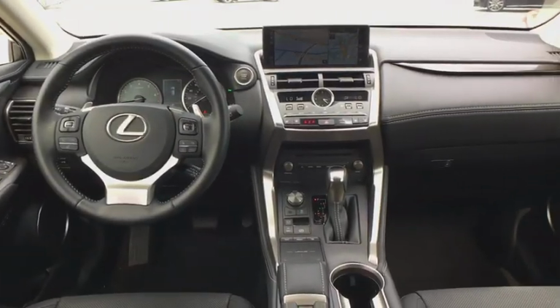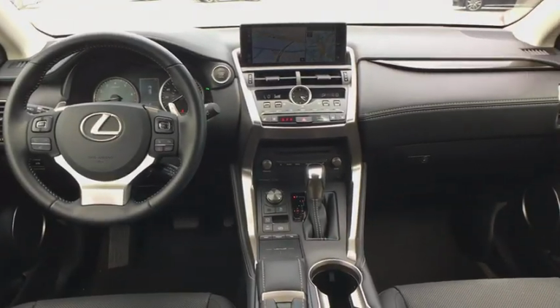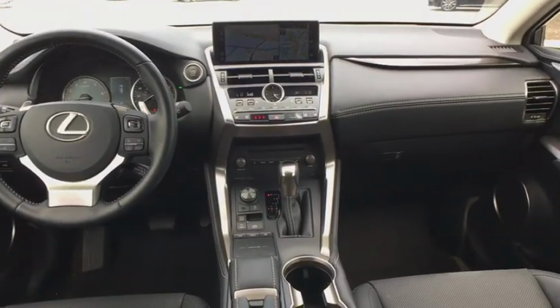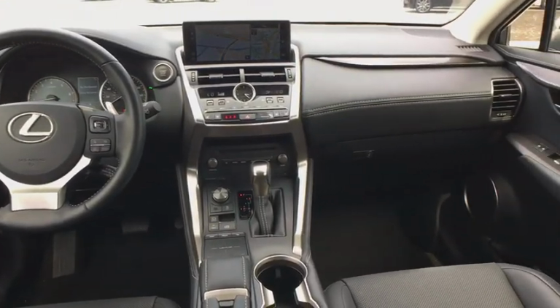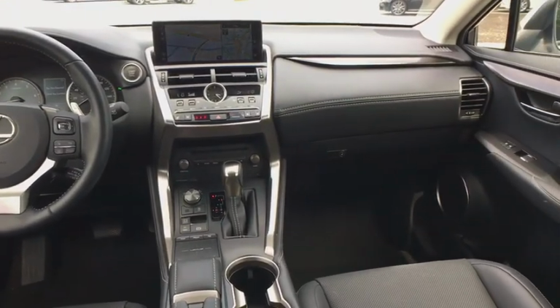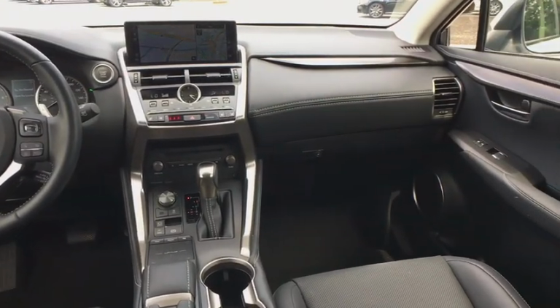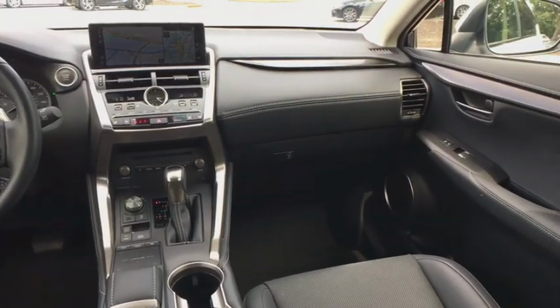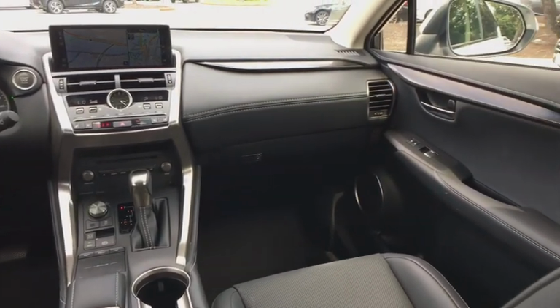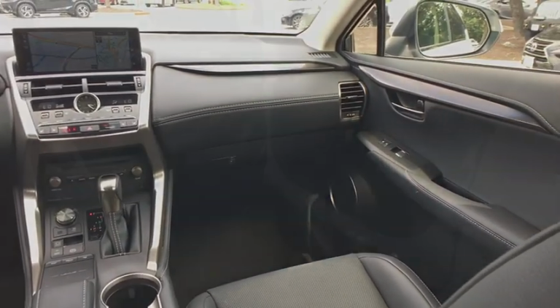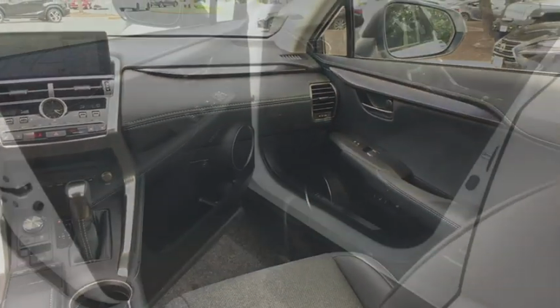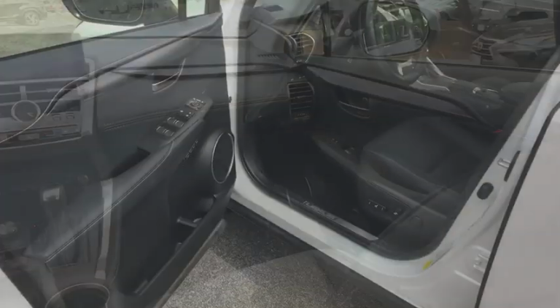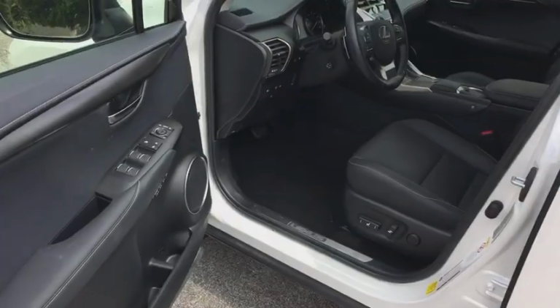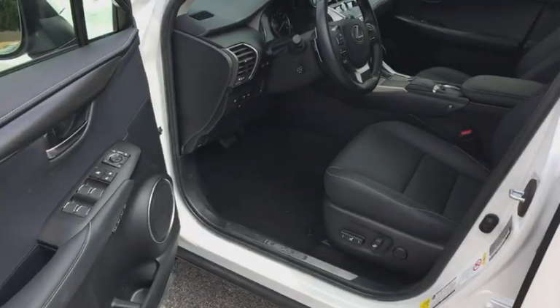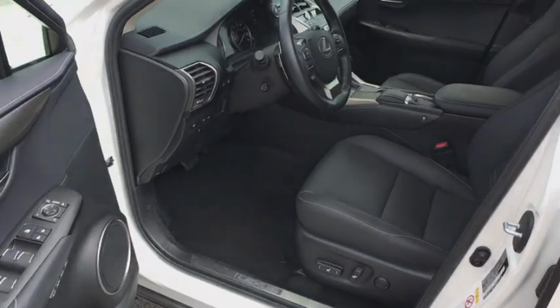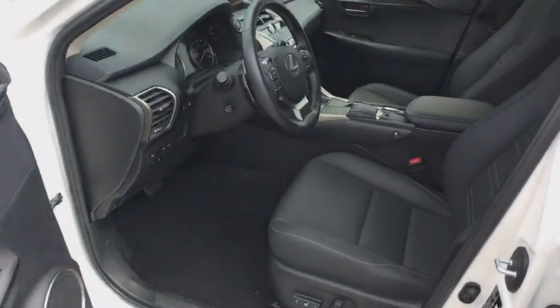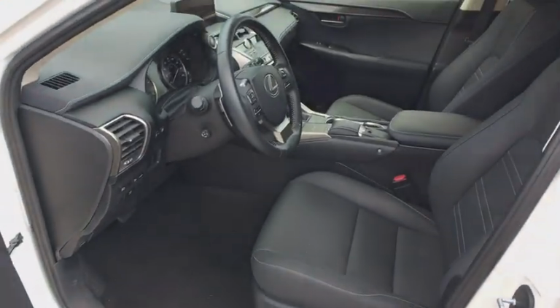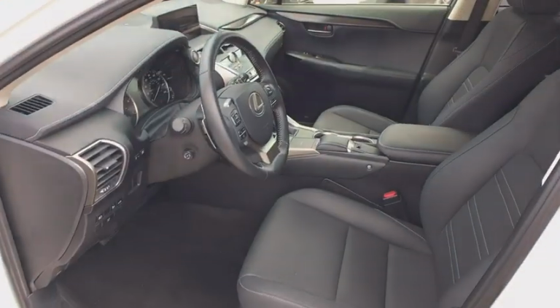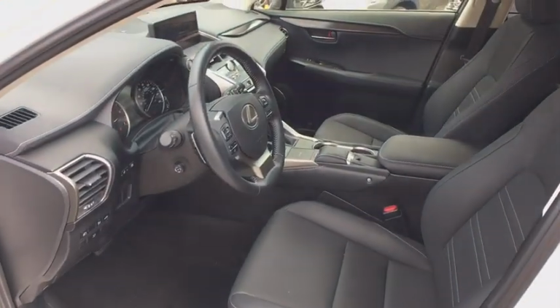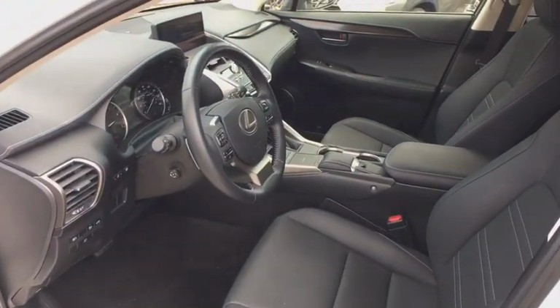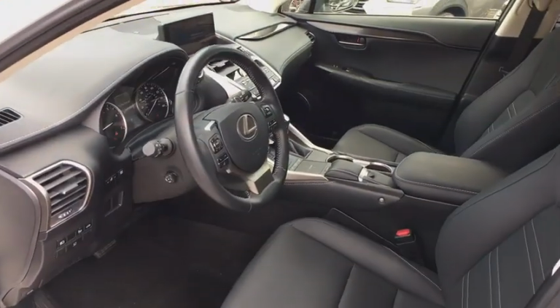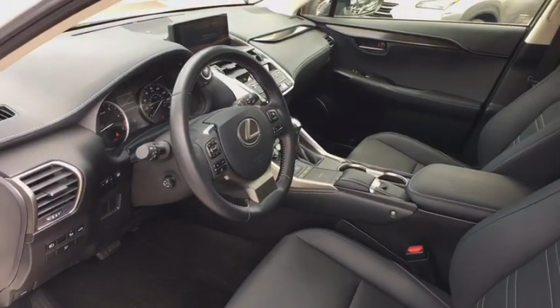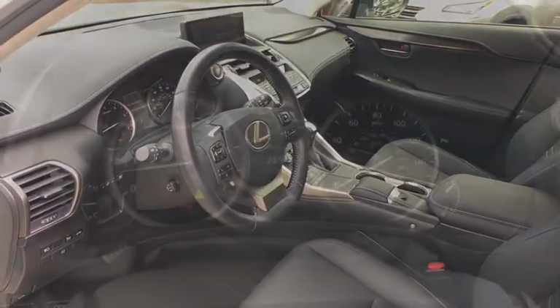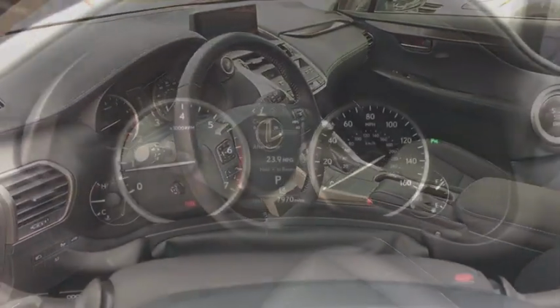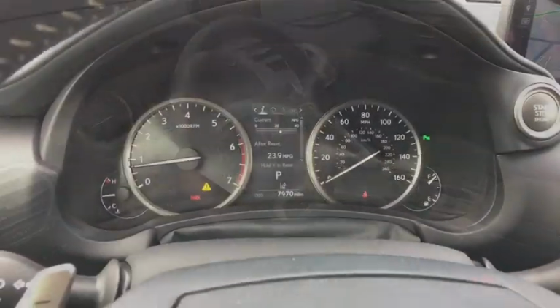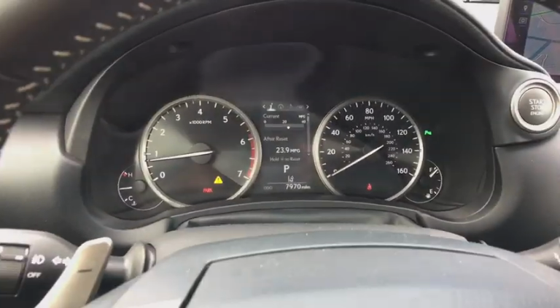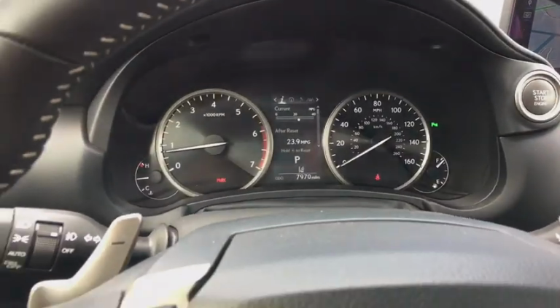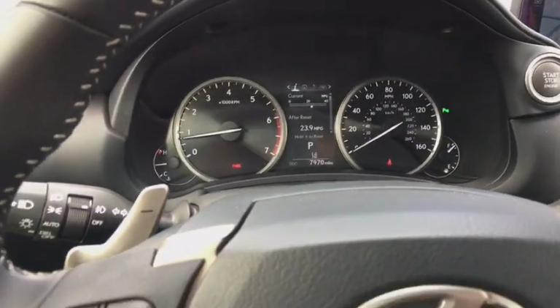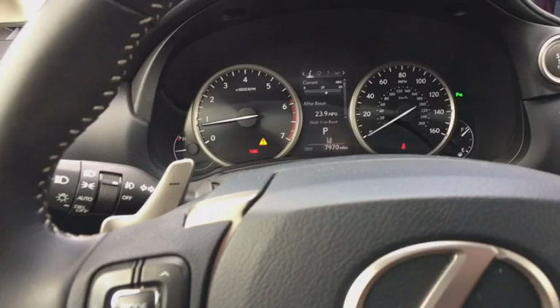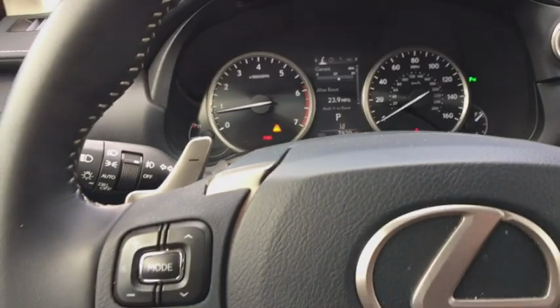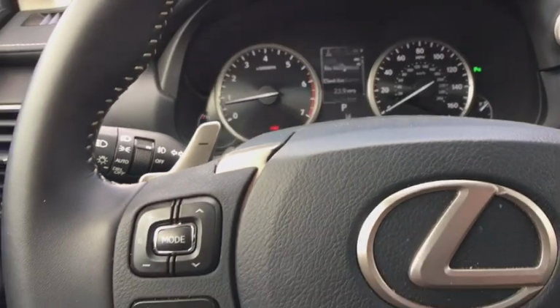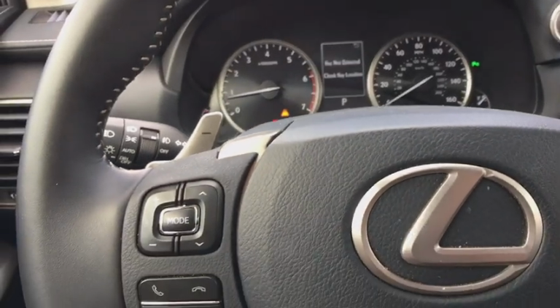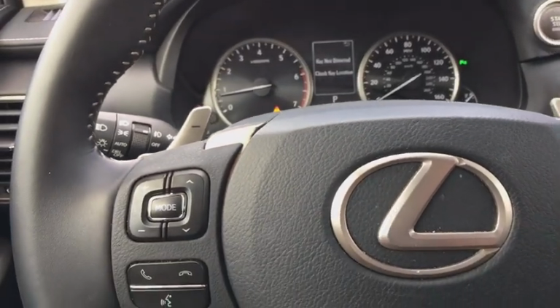Cruise control, premium sound, center armrest, eight speakers, climate control, security system, fog lights, CD player, clock, side airbags. Come see the car for yourself.